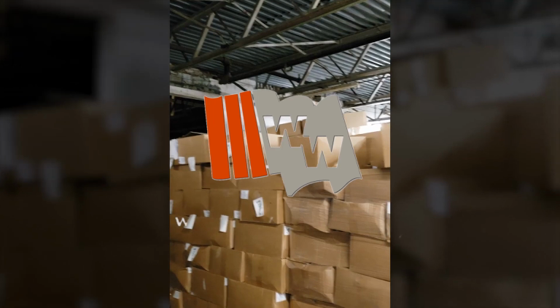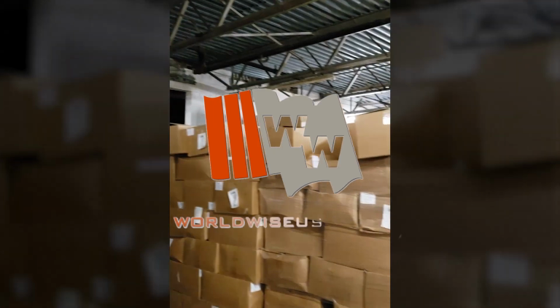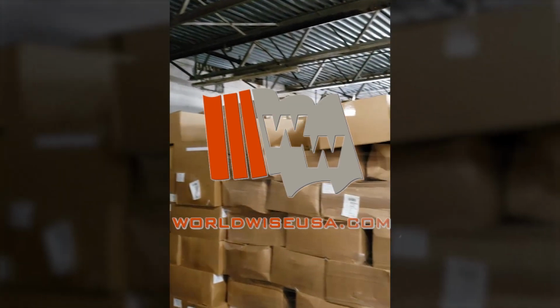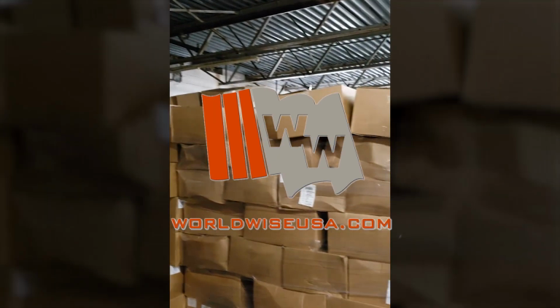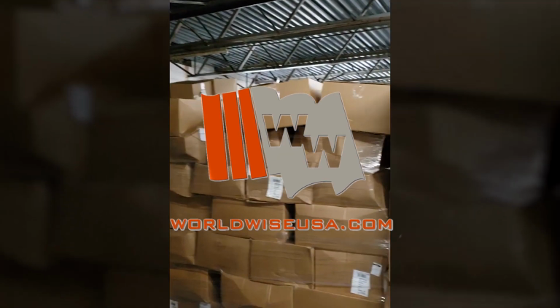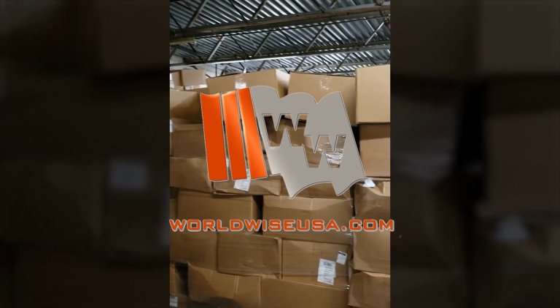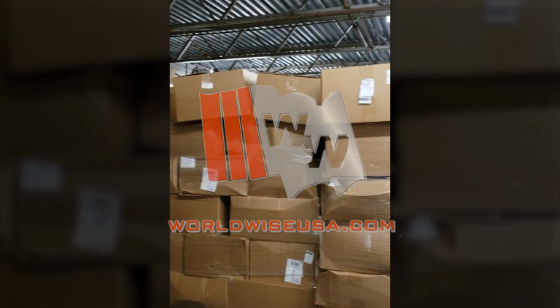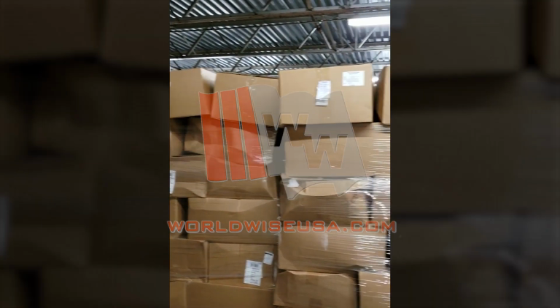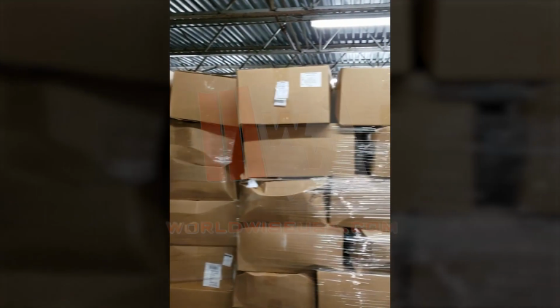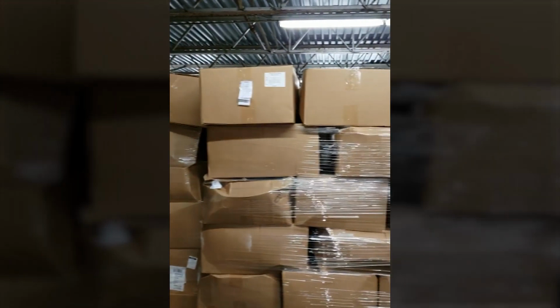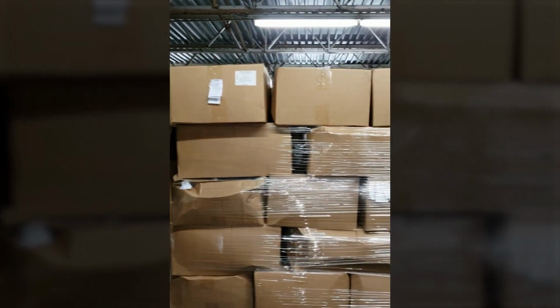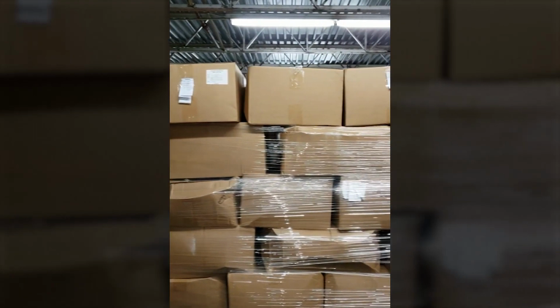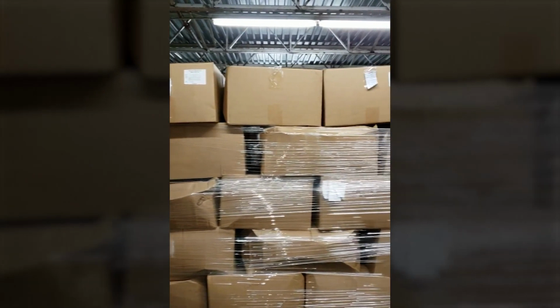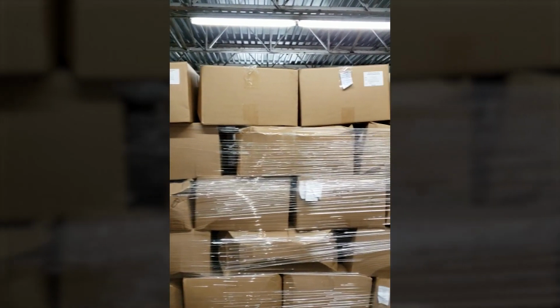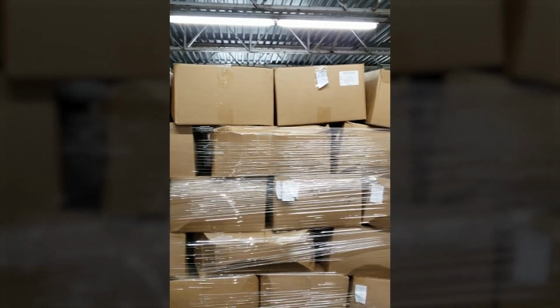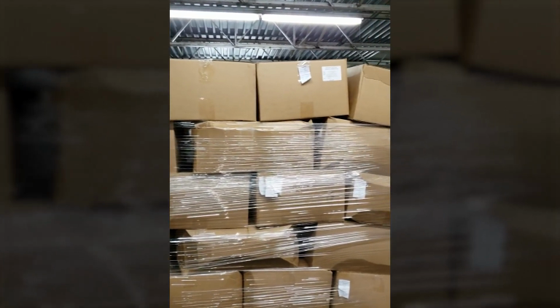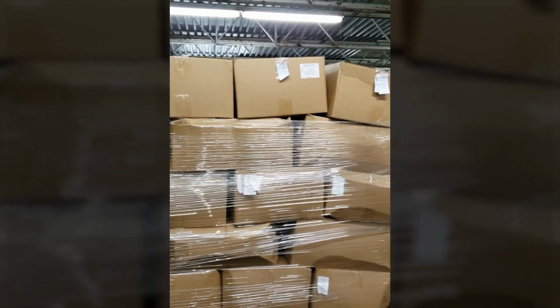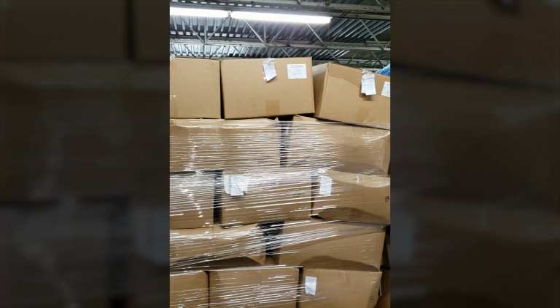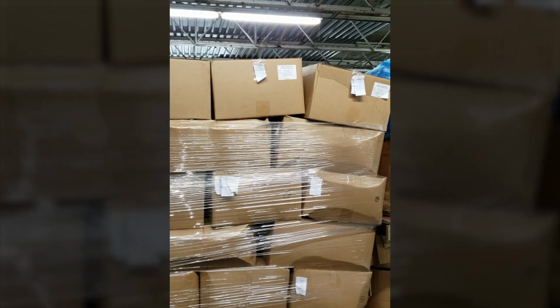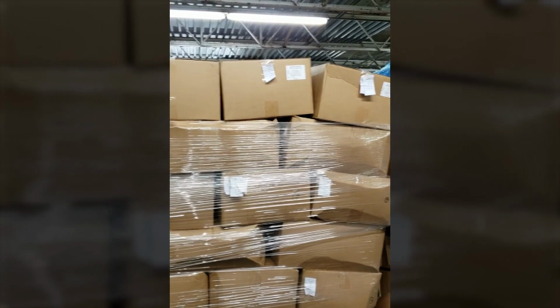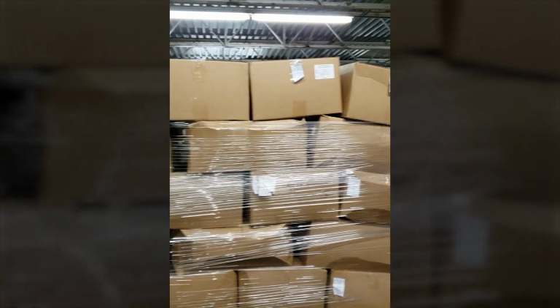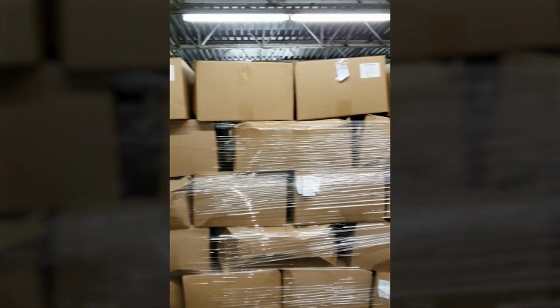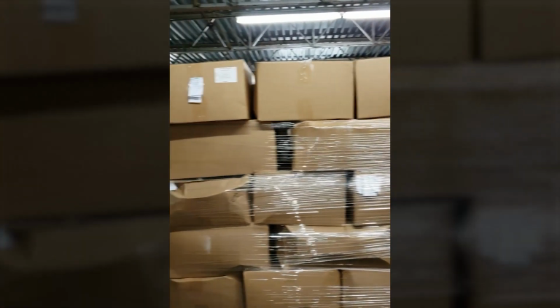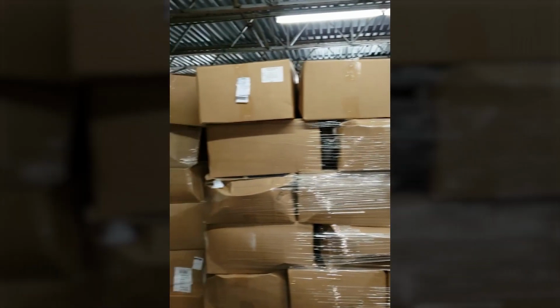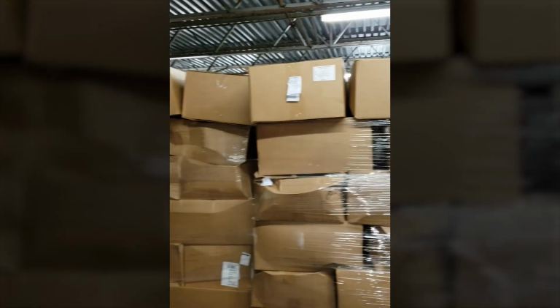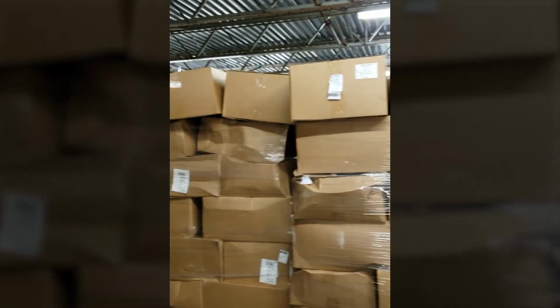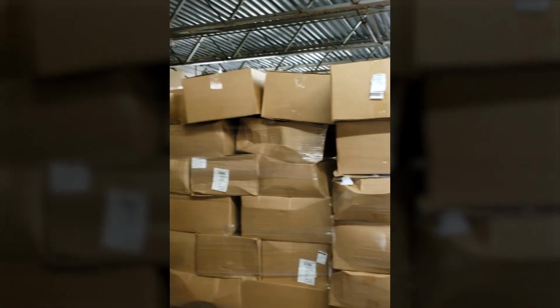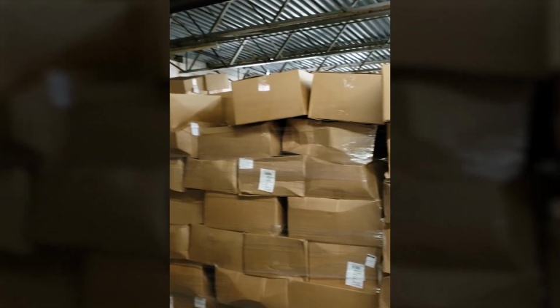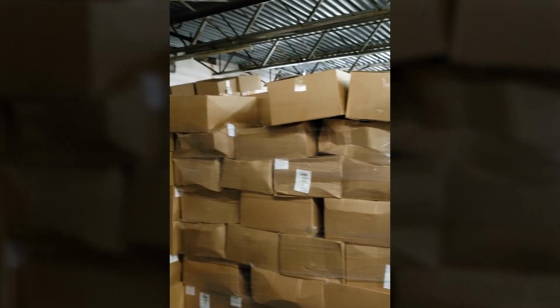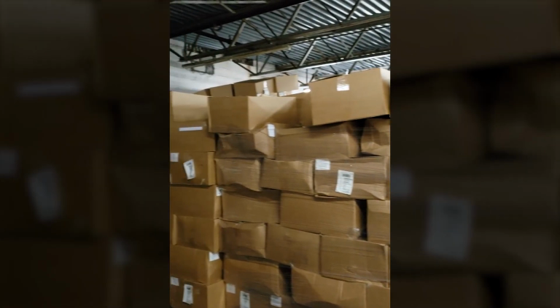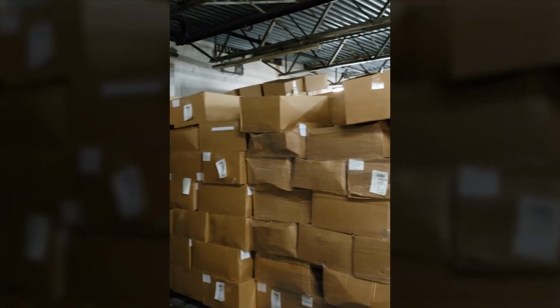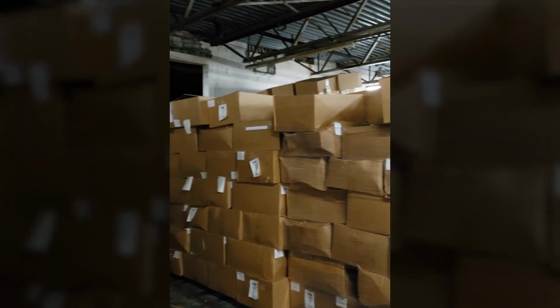Here we have t-shirts made for the USA market, all packed in cases with inventory.